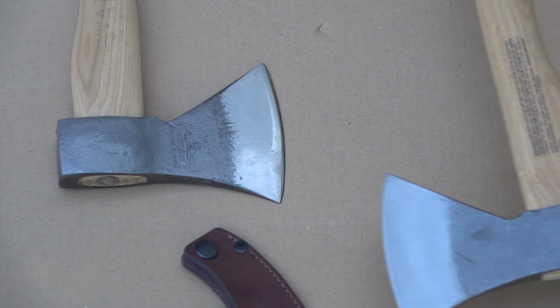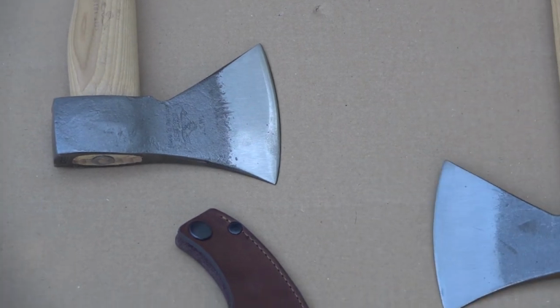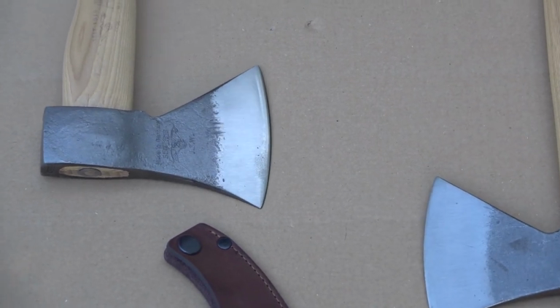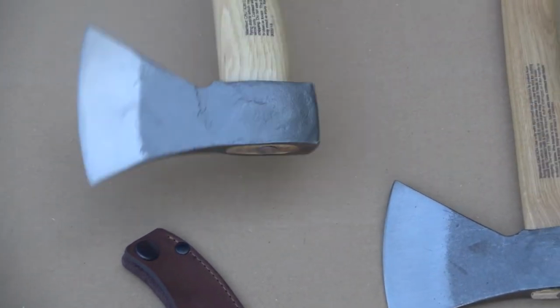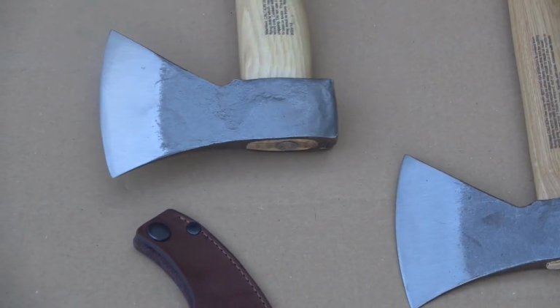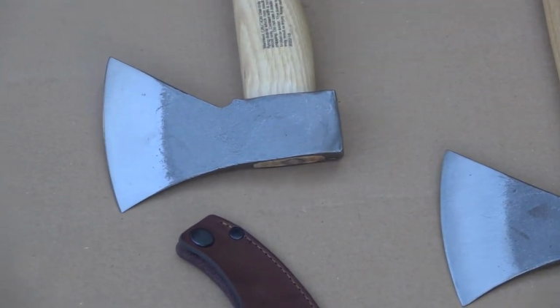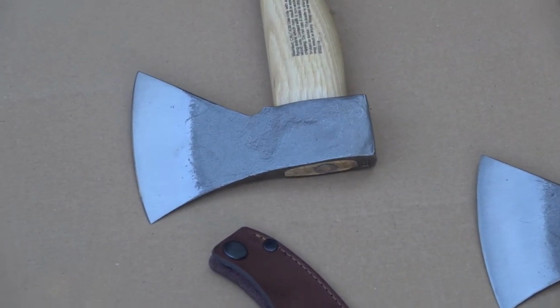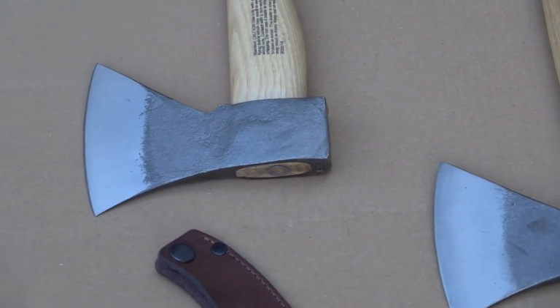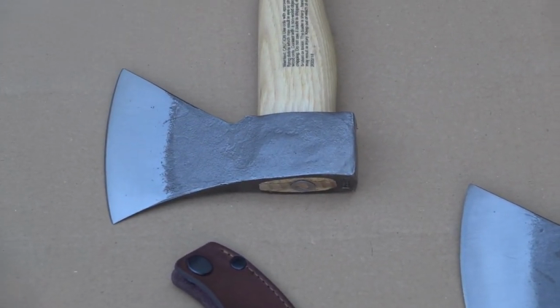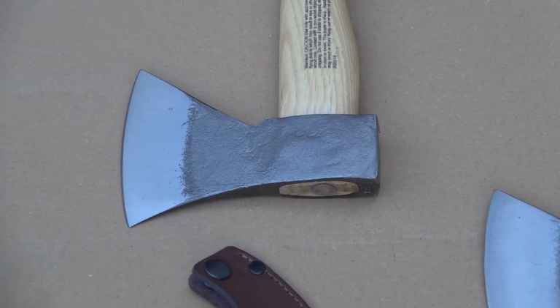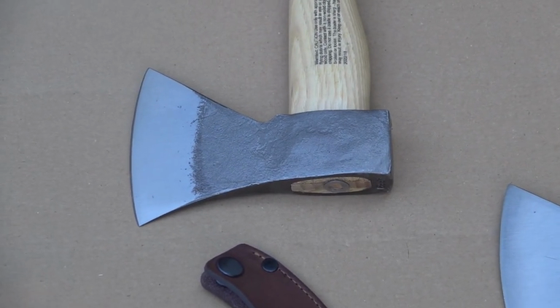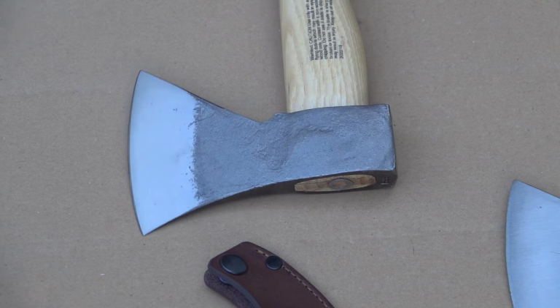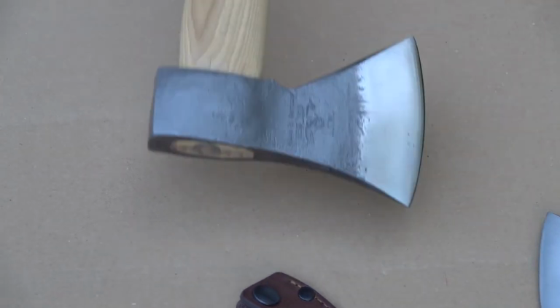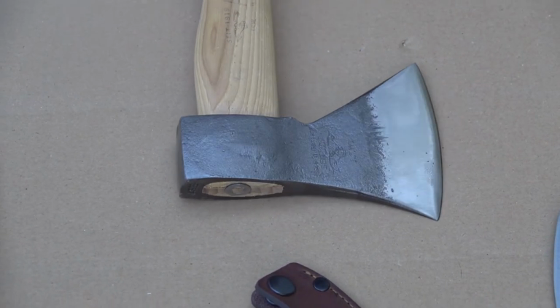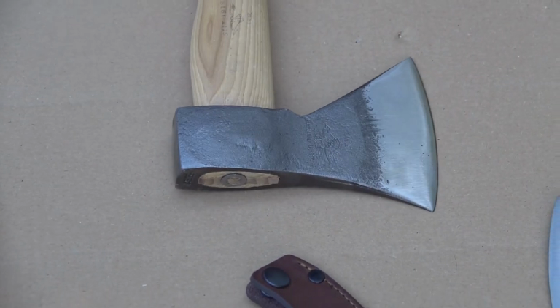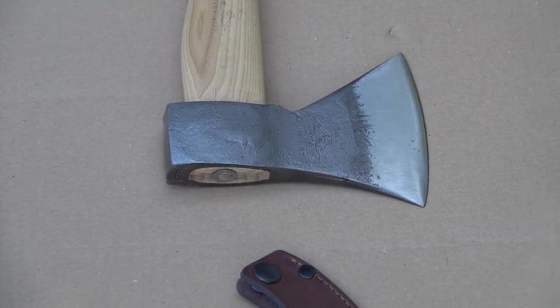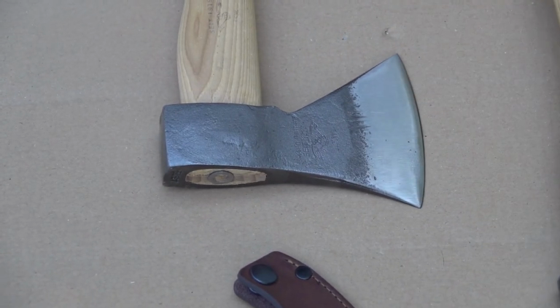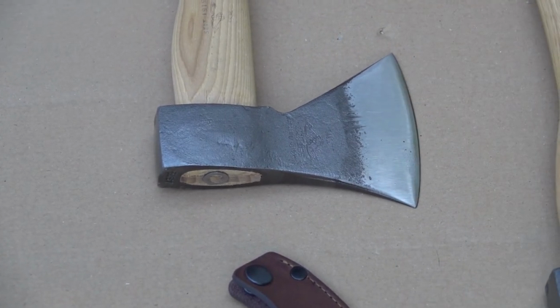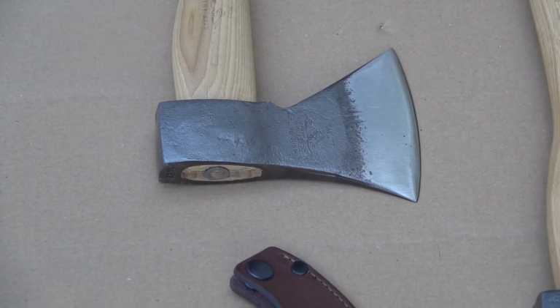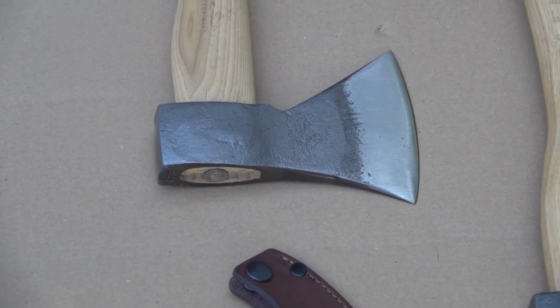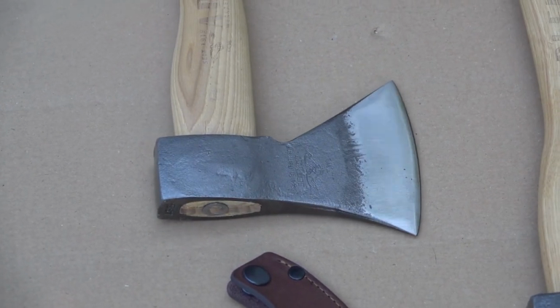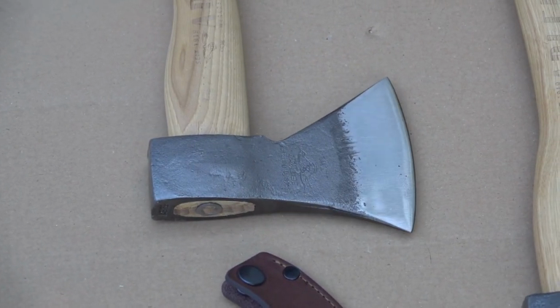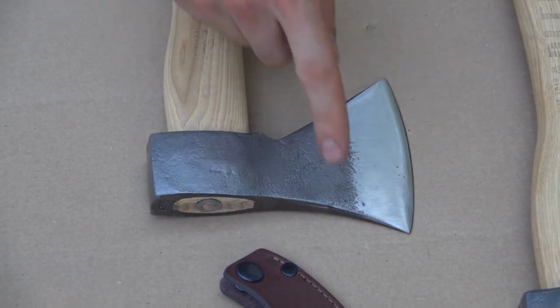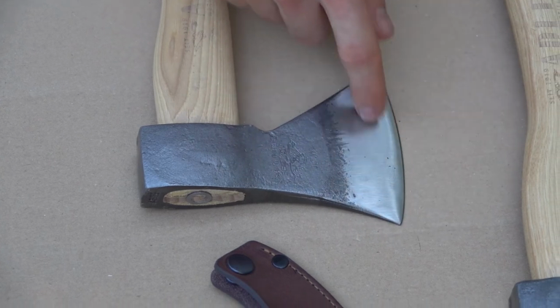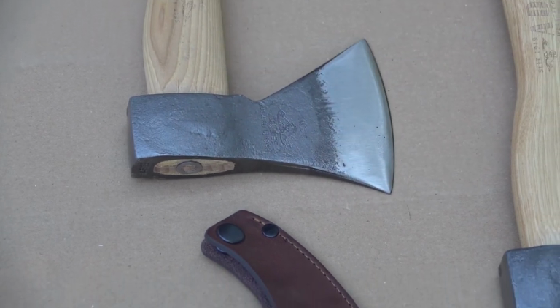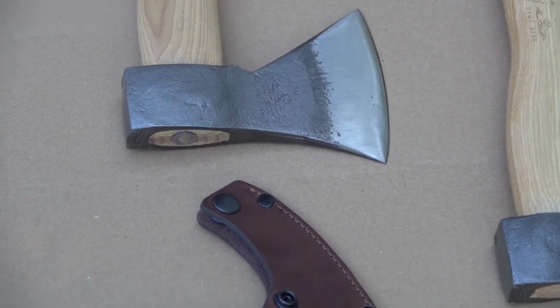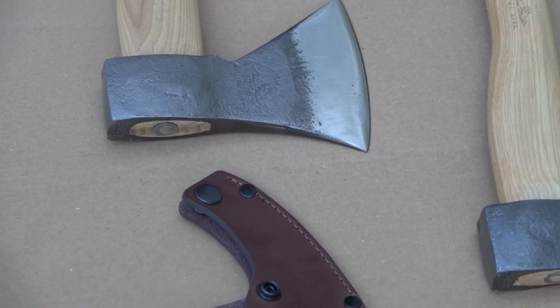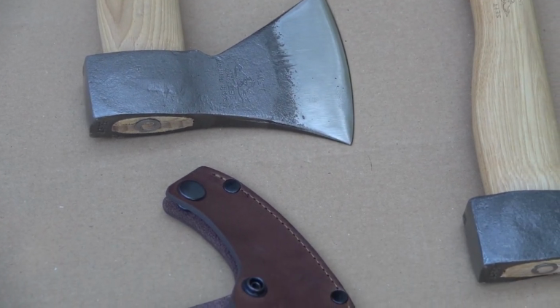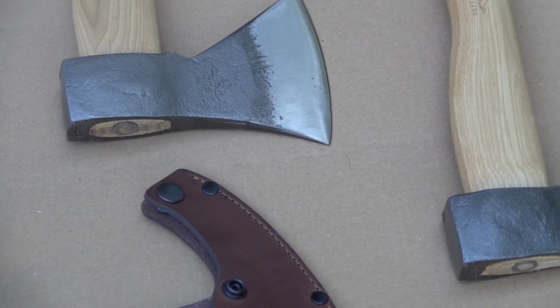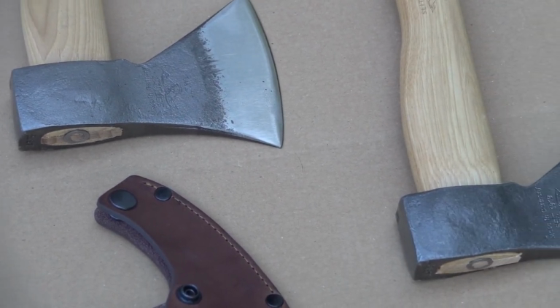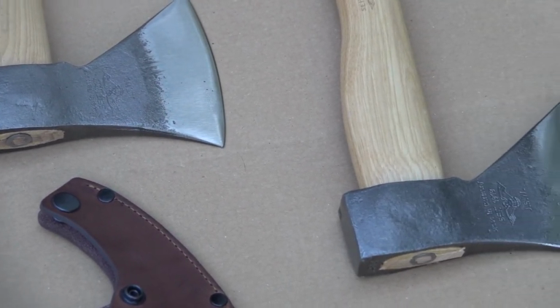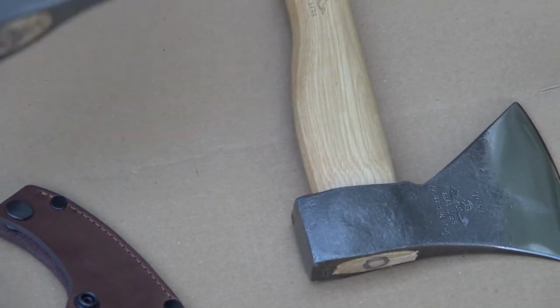Some German axes, especially with COVID, have been very hard to get a hold of — very backlogged. So these are a nice alternative. Classic German design, nice heritage, been doing it for years.